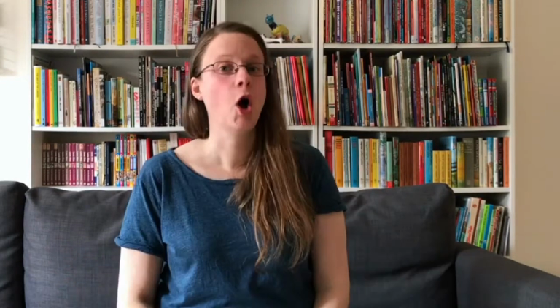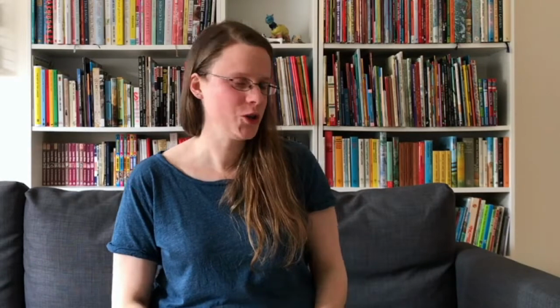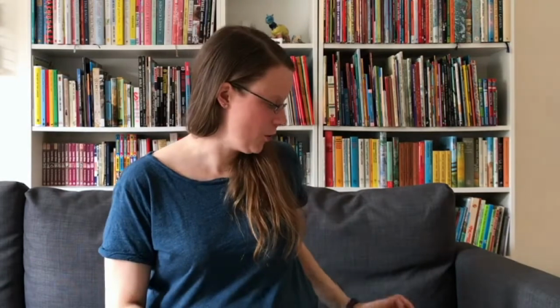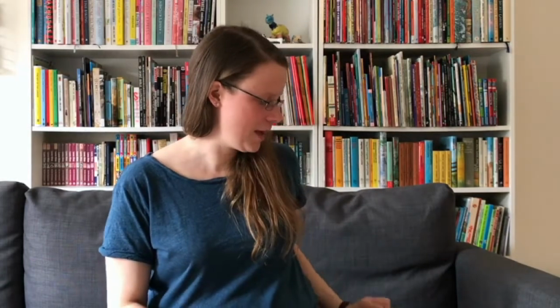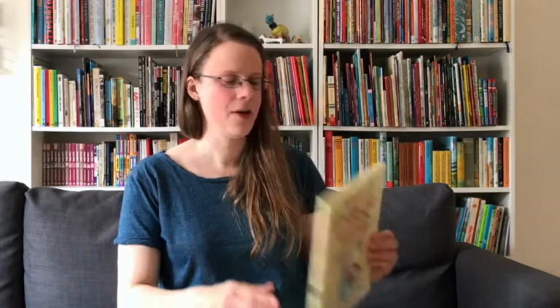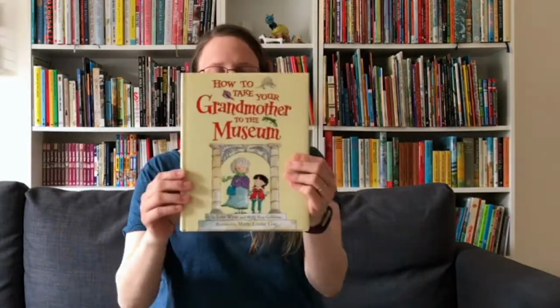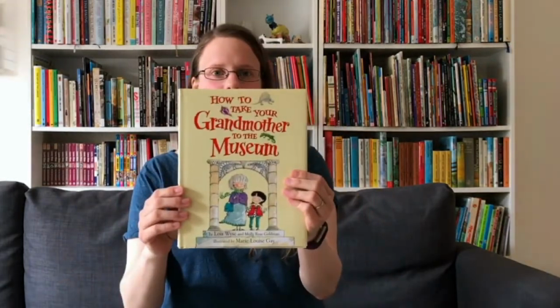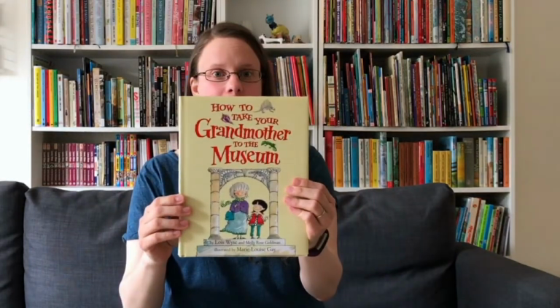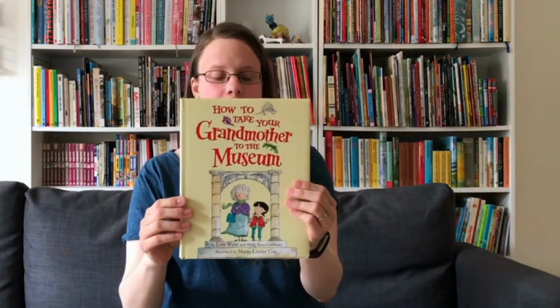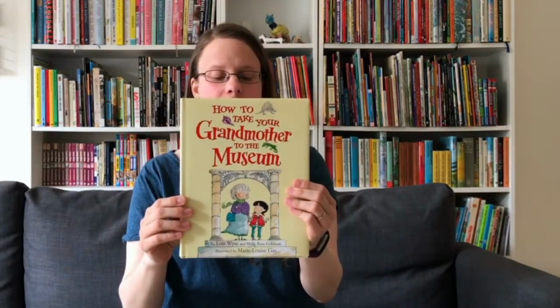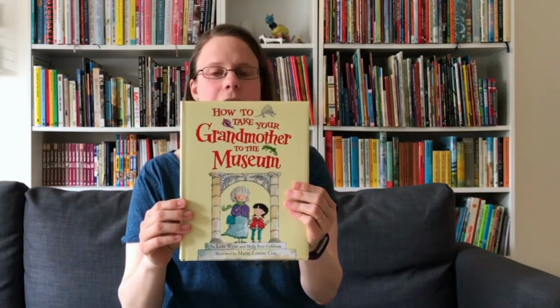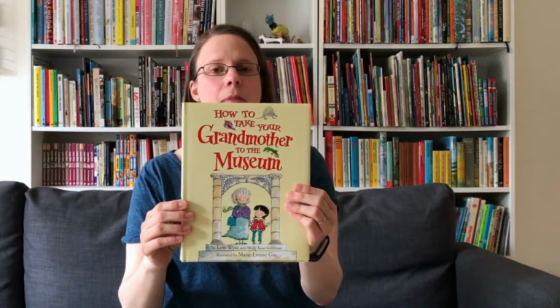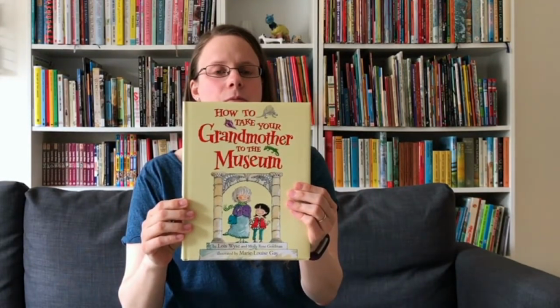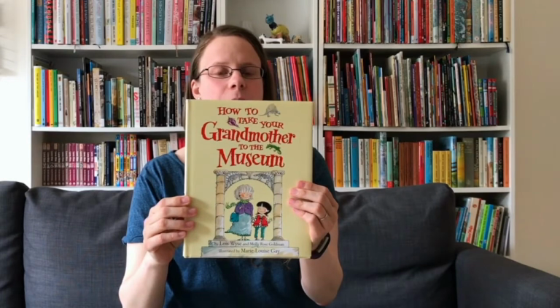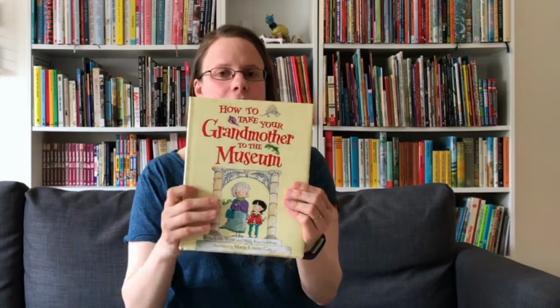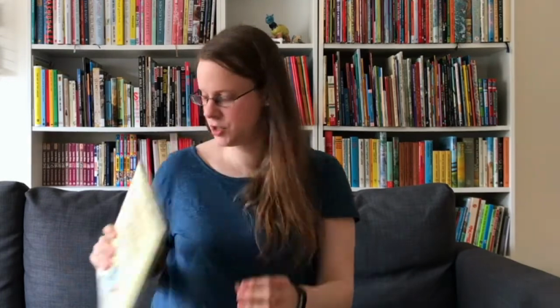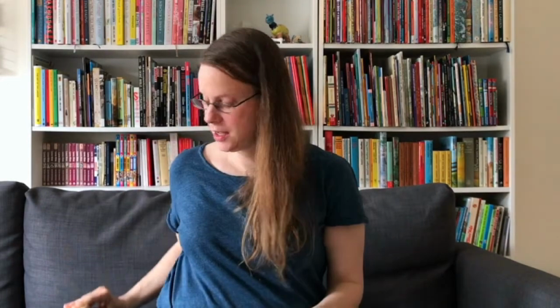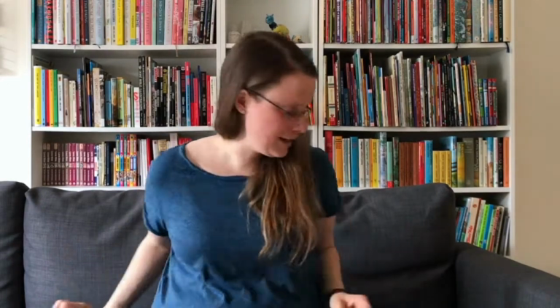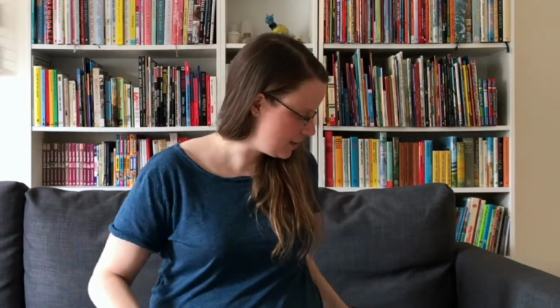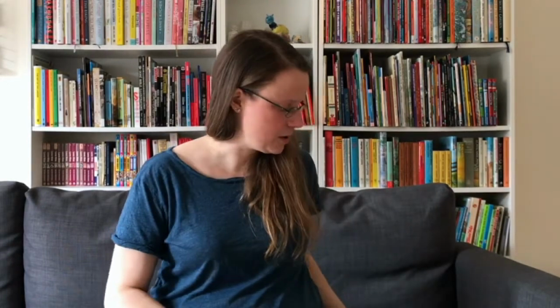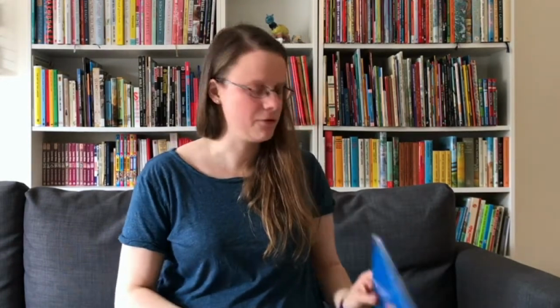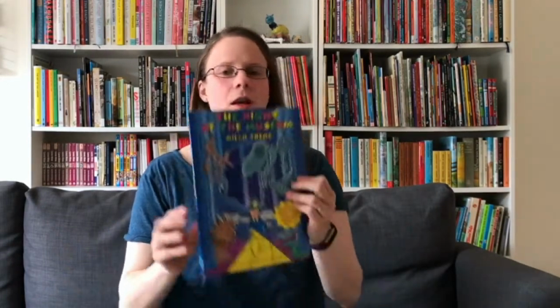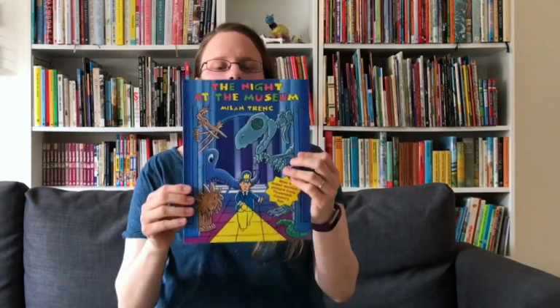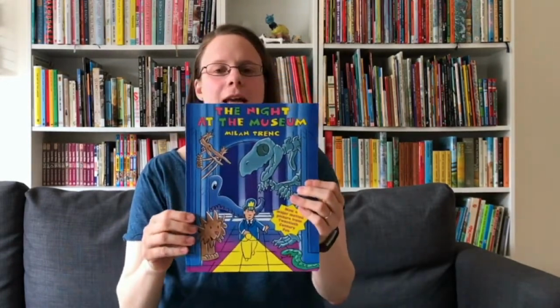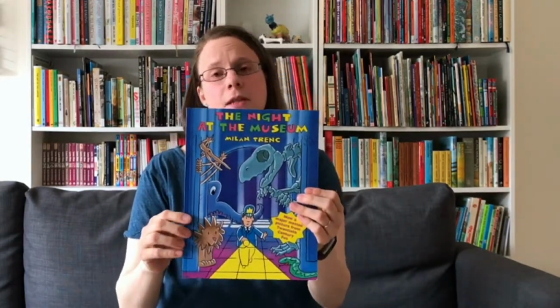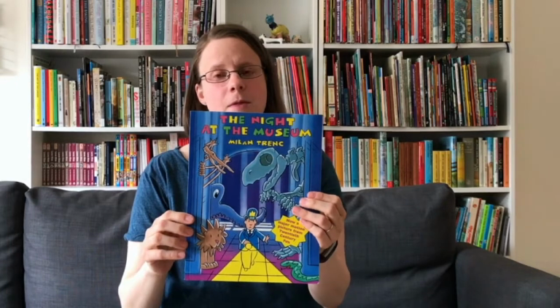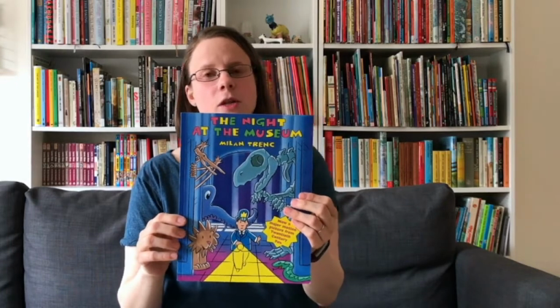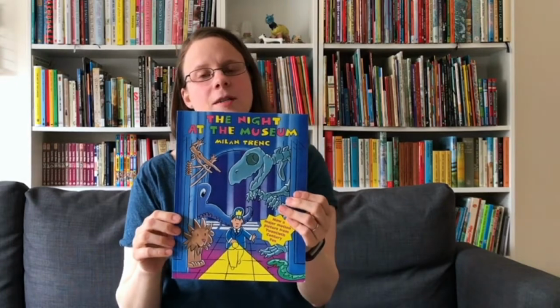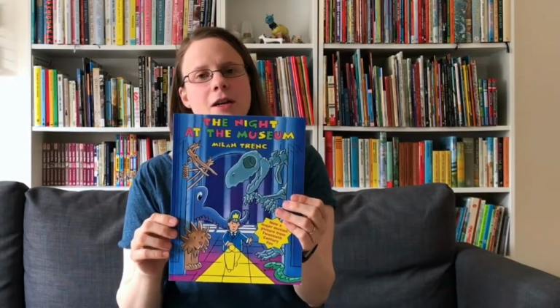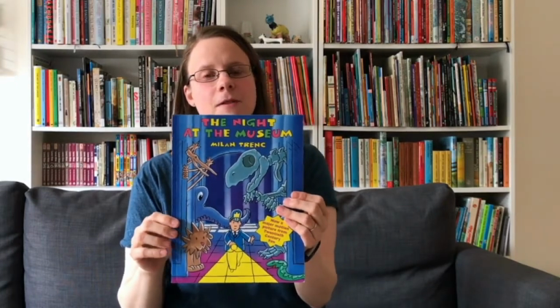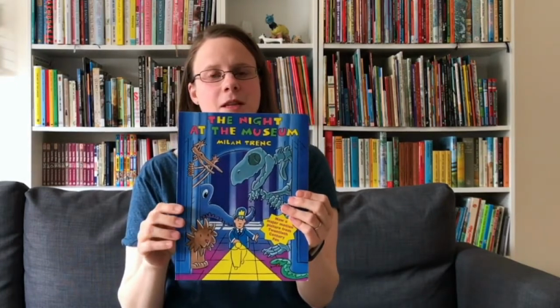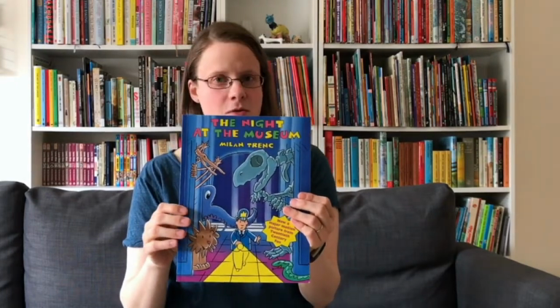Also in New York, we have How to Take Your Grandmother to the Museum, set at the American Museum of Natural History. At the same museum we've got The Night at the Museum — the book which inspired the famous movie.